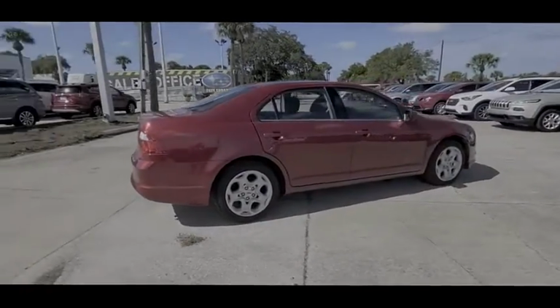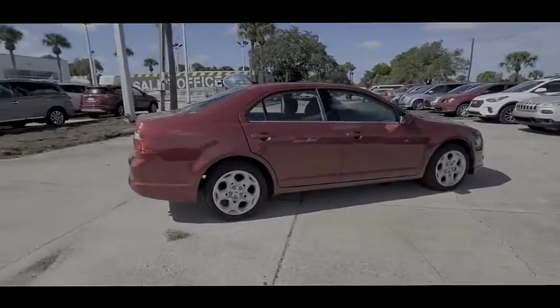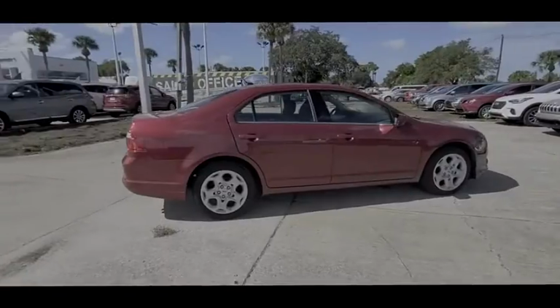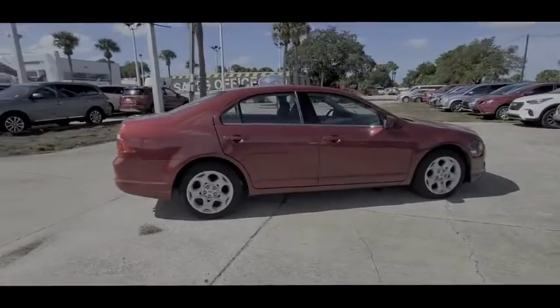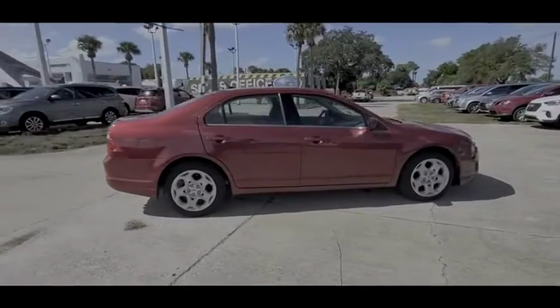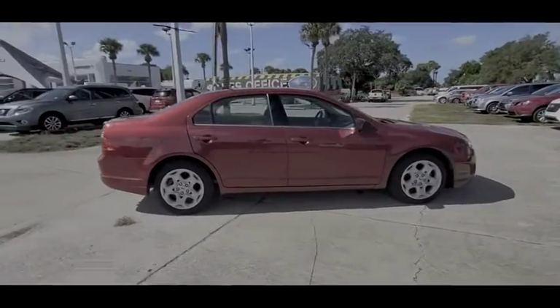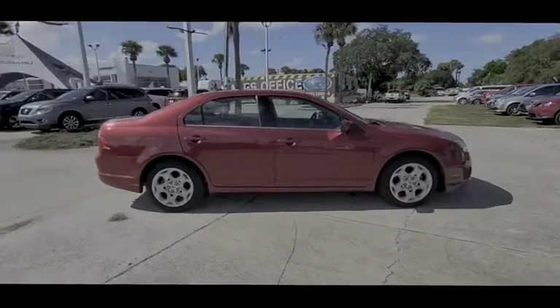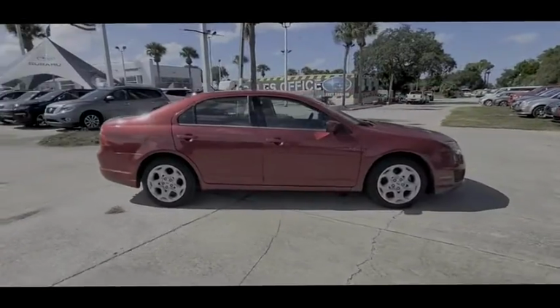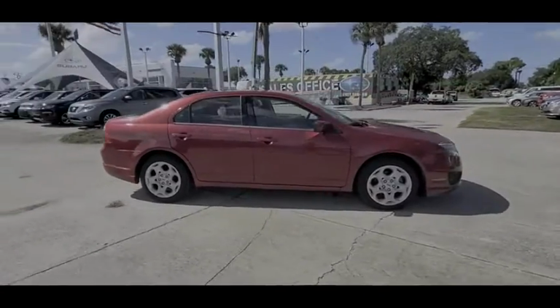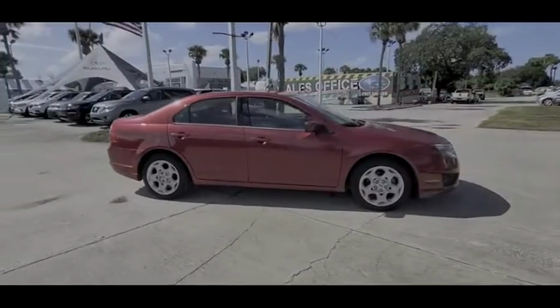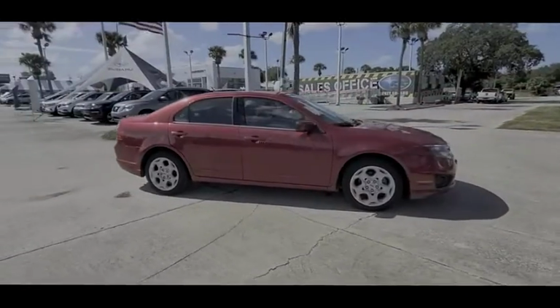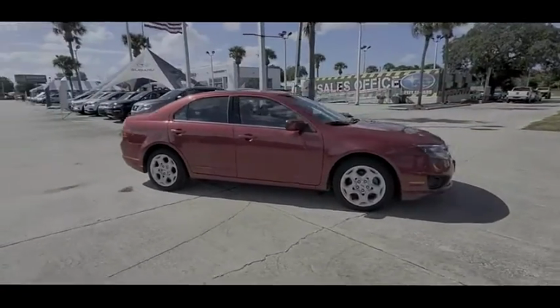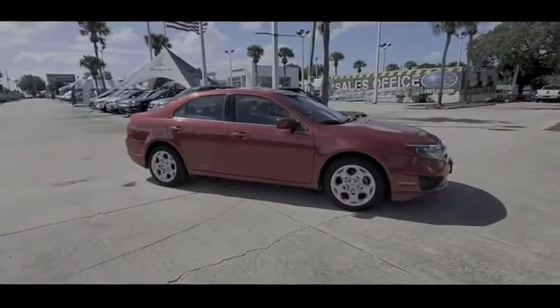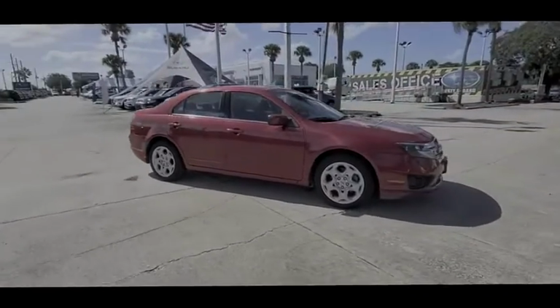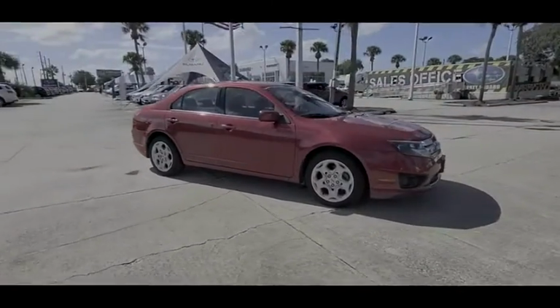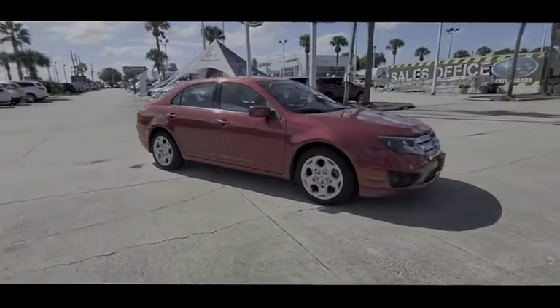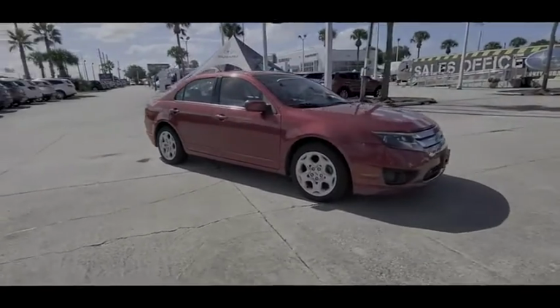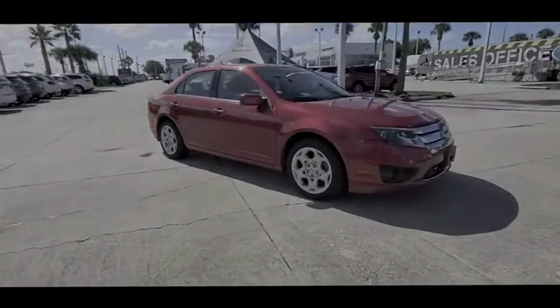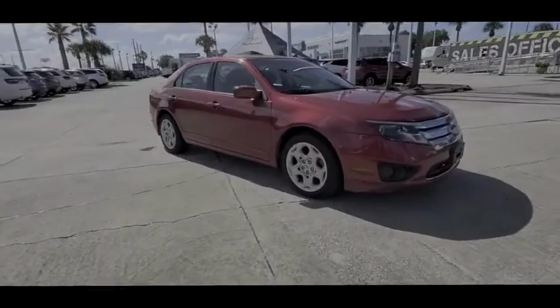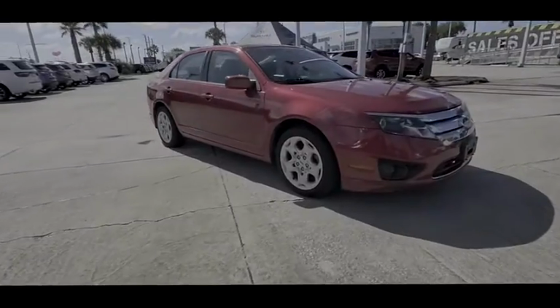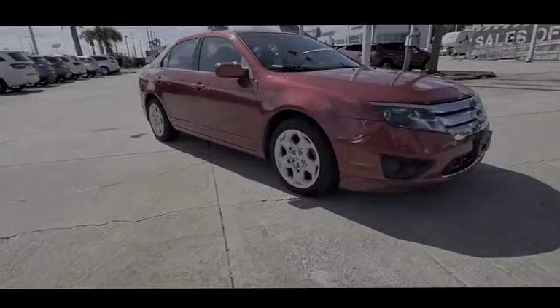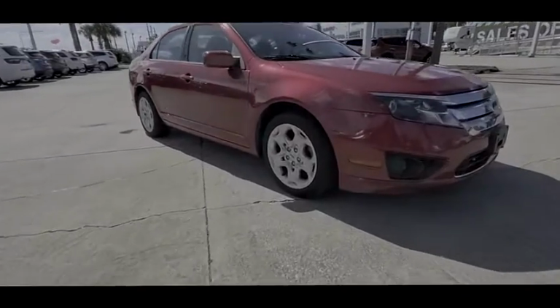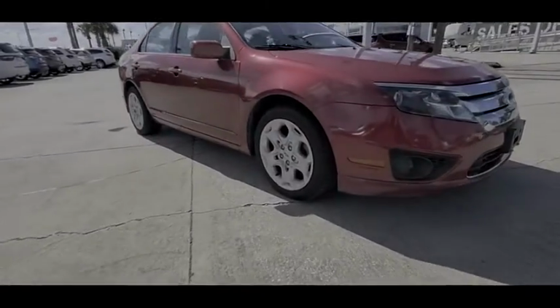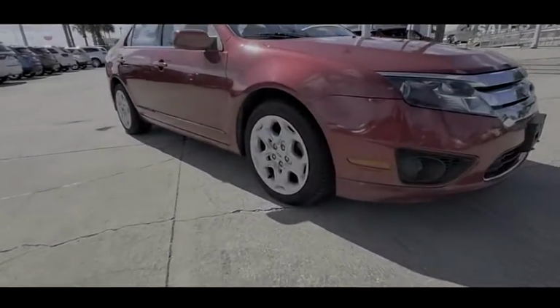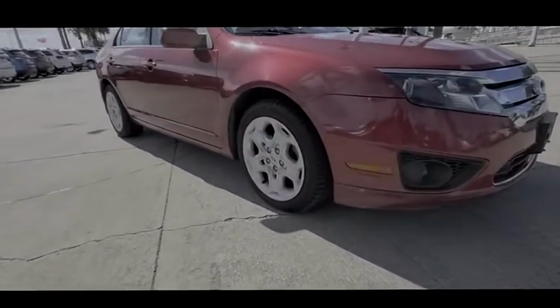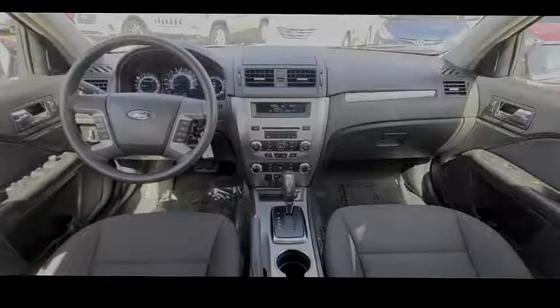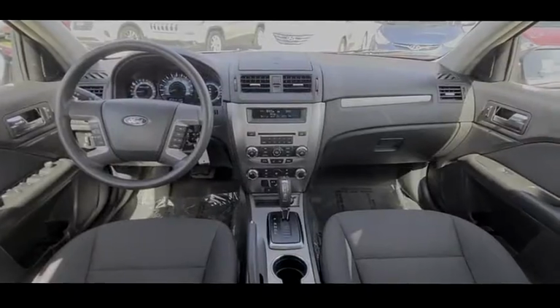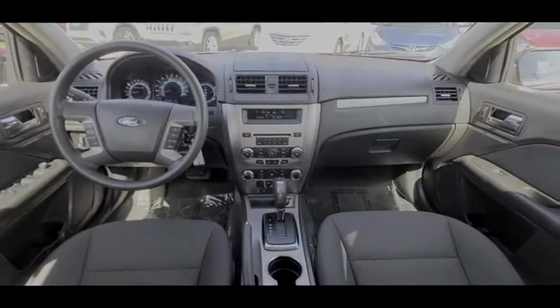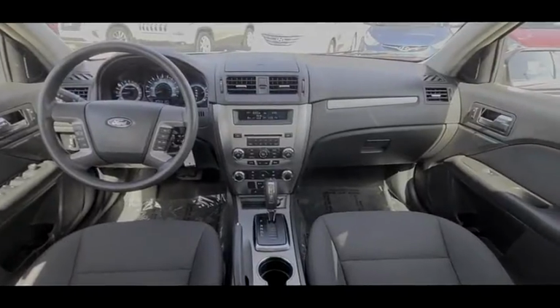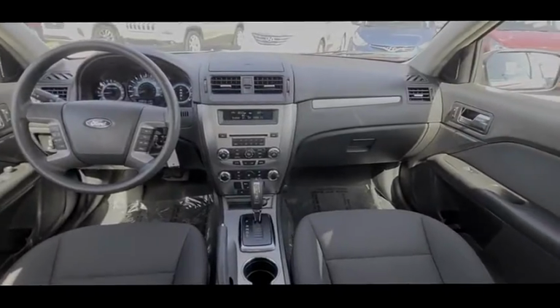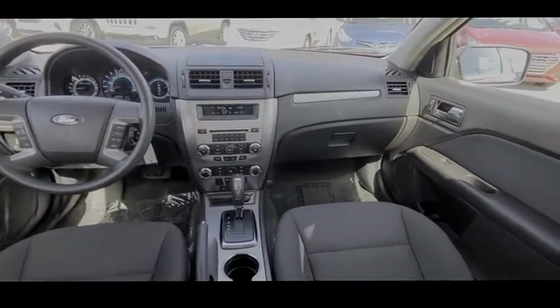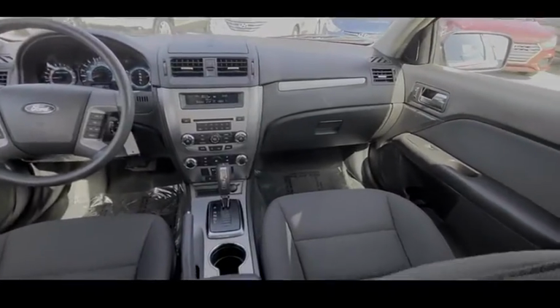Here are some of this vehicle's great options: tire pressure monitor, traction control, stability control, engine immobilizer, tires, rear performance, and four-wheel disc brakes.